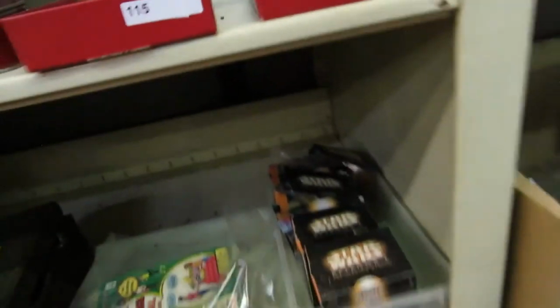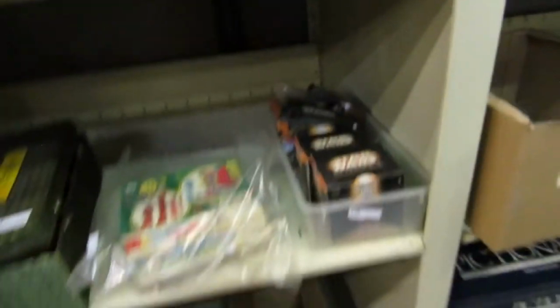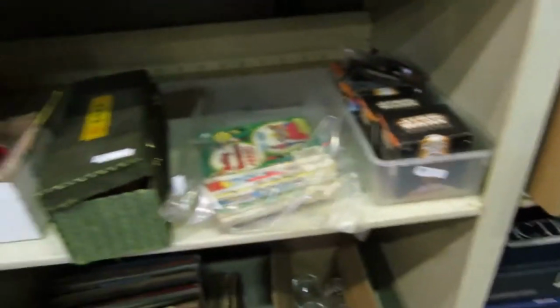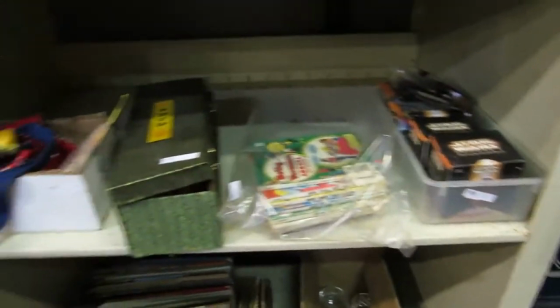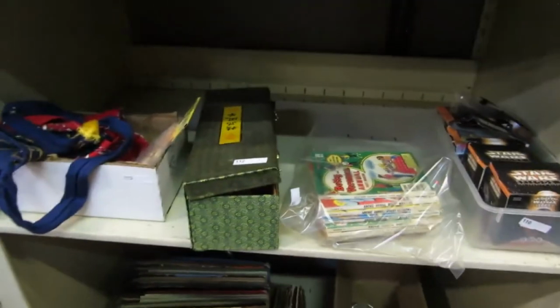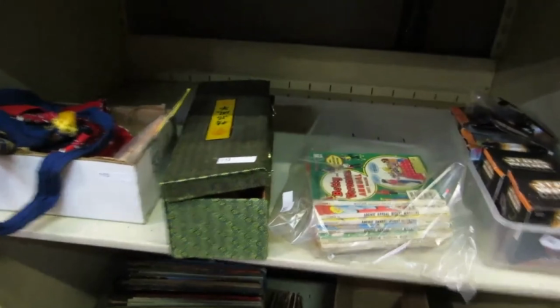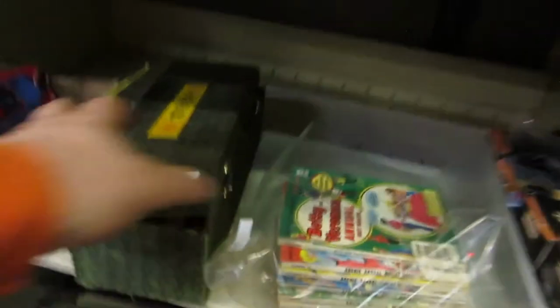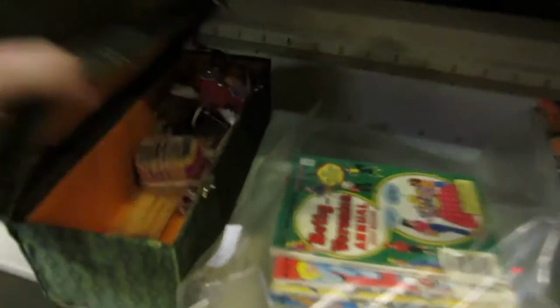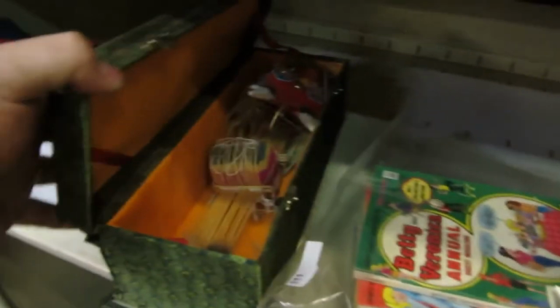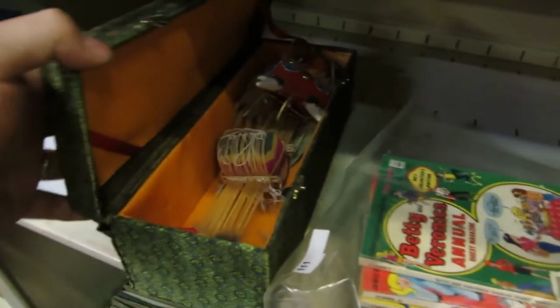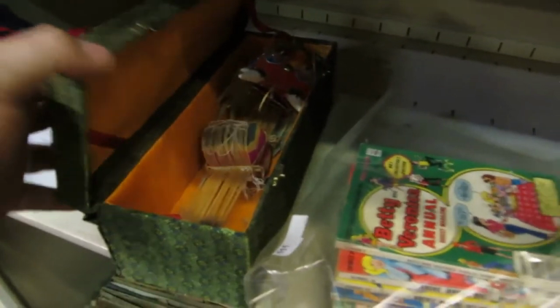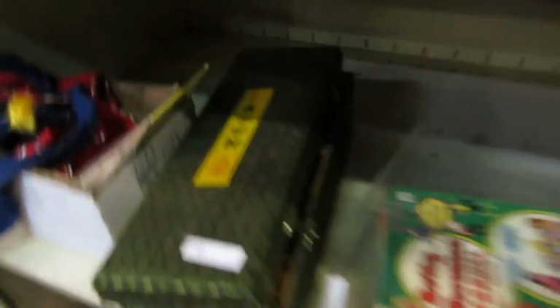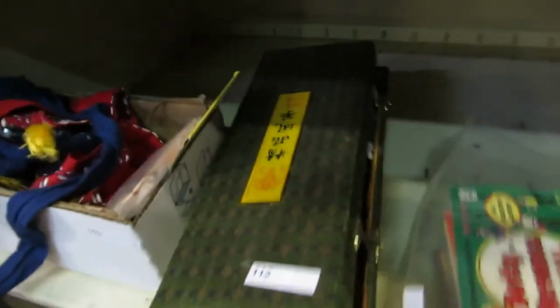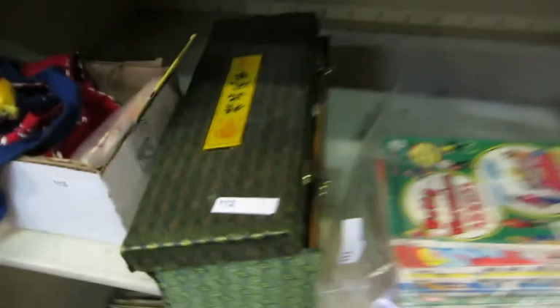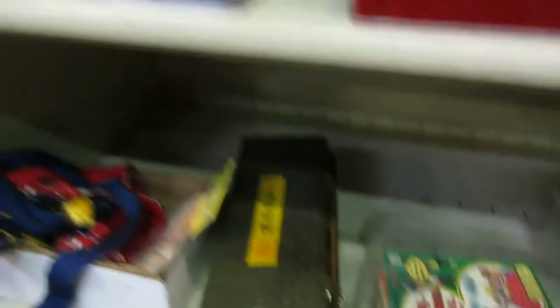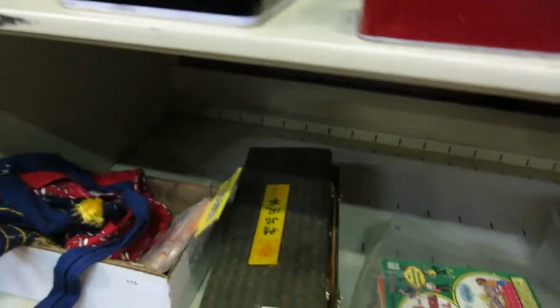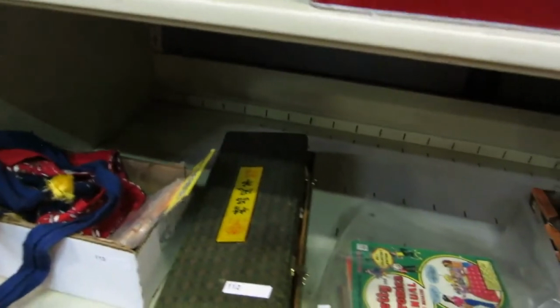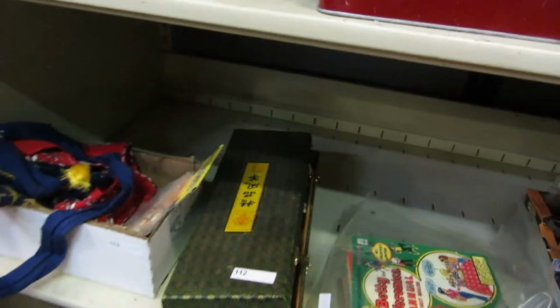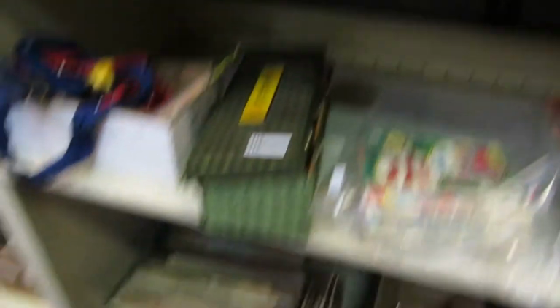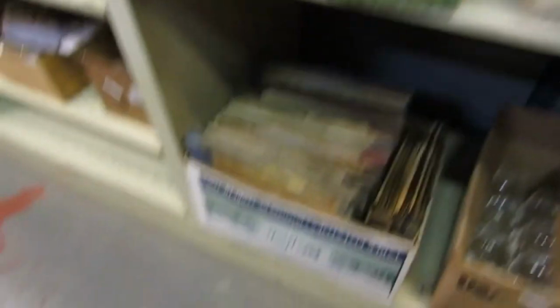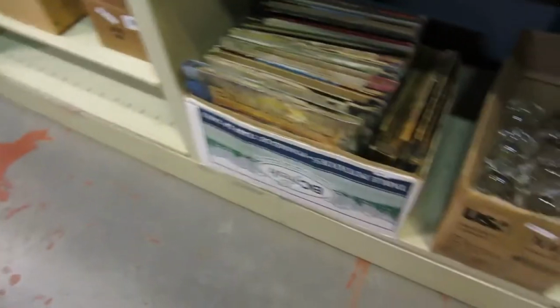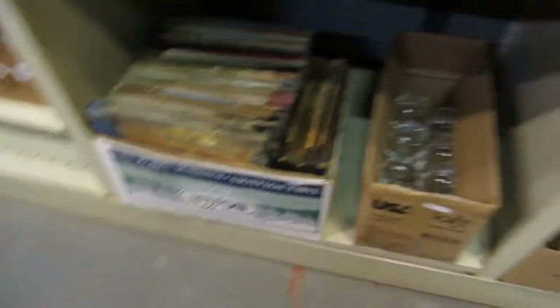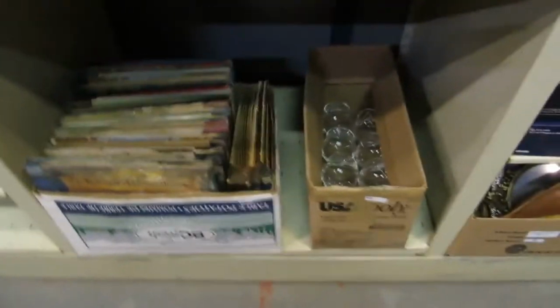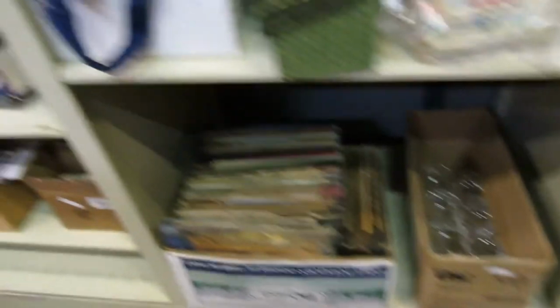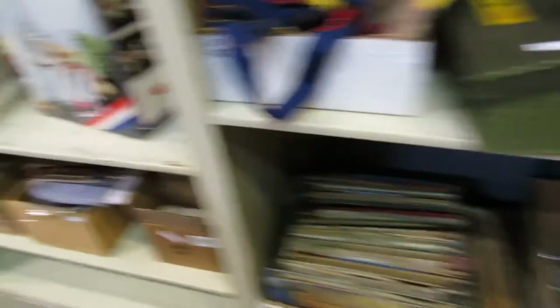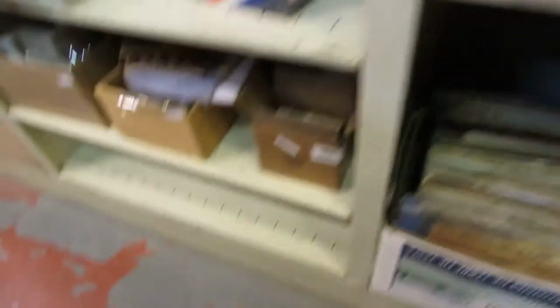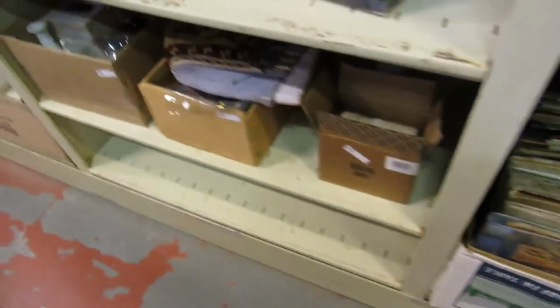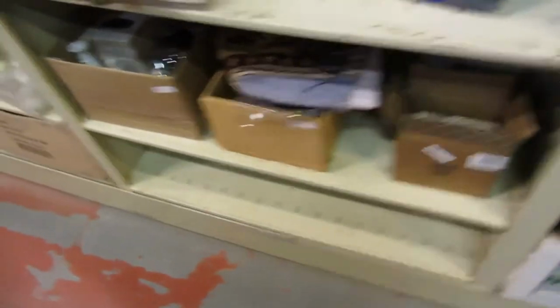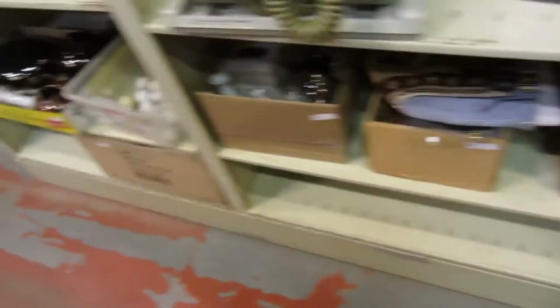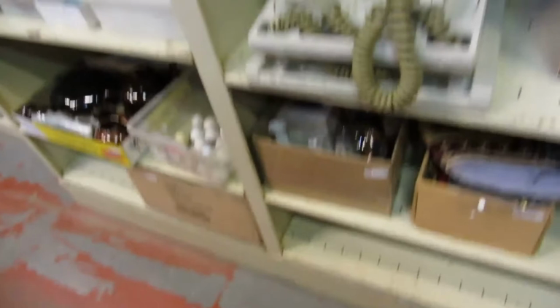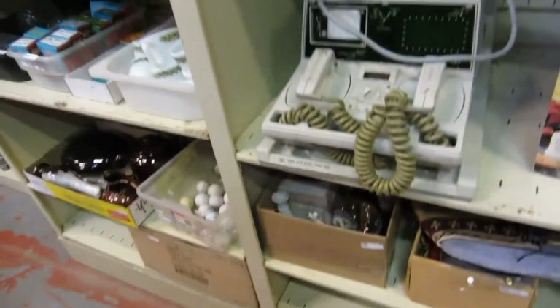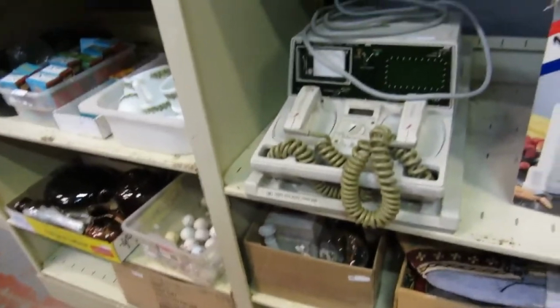We've got Star Wars, Archies, something old here, we've got records, crystal glasses, all kinds of knickknacks, and we've got a defibrillator.